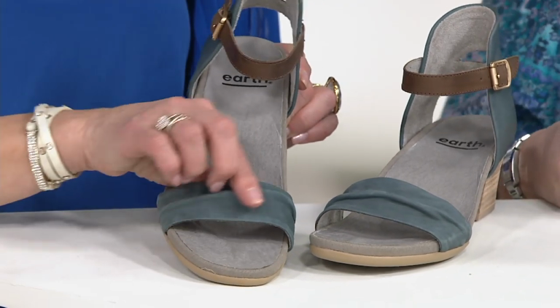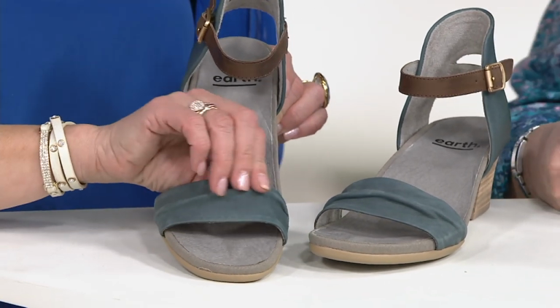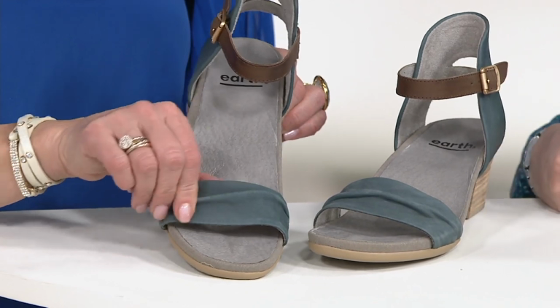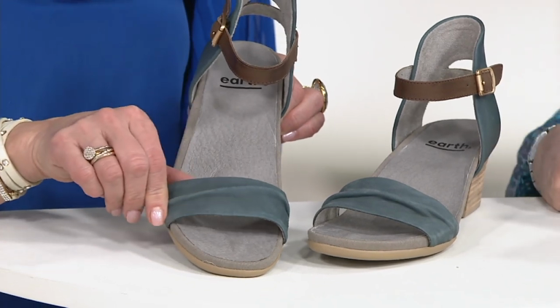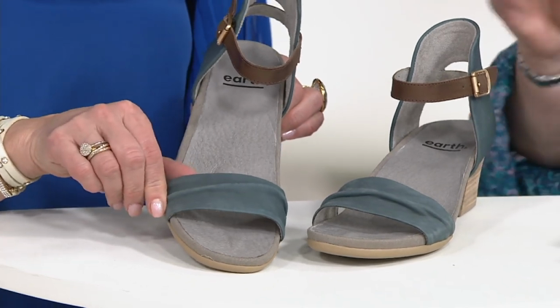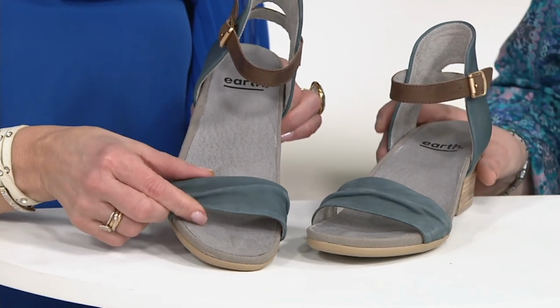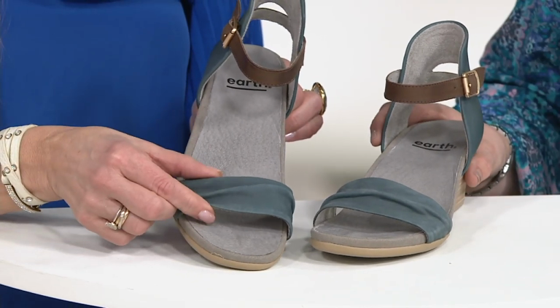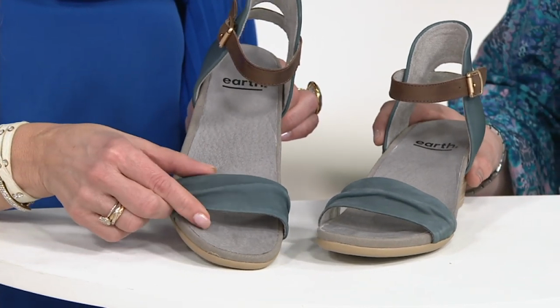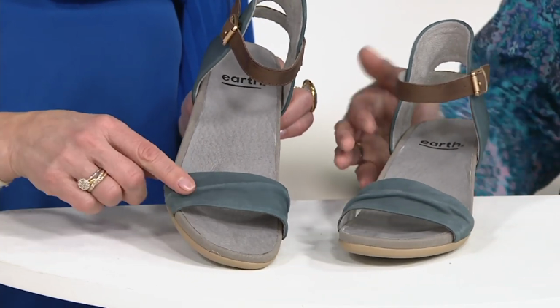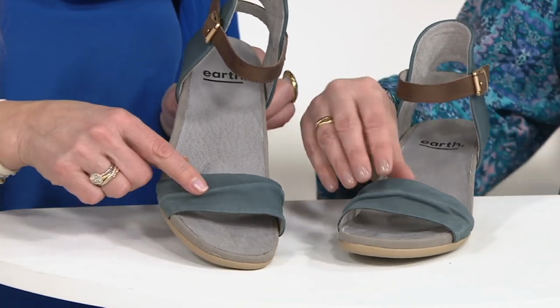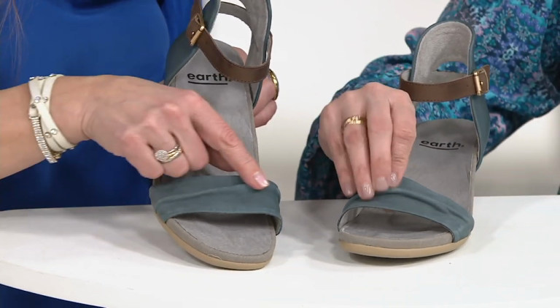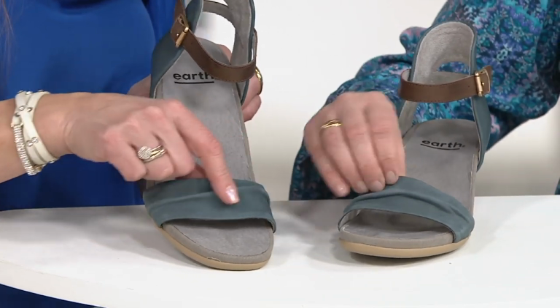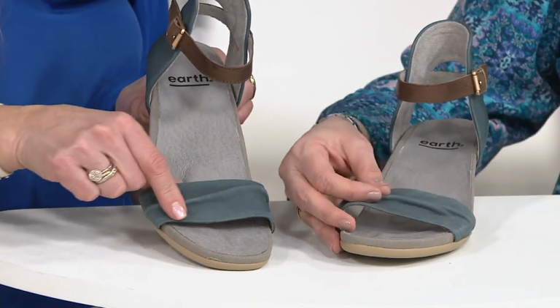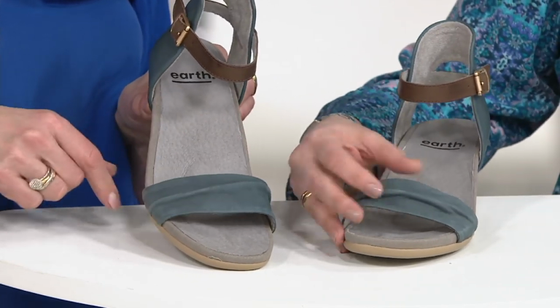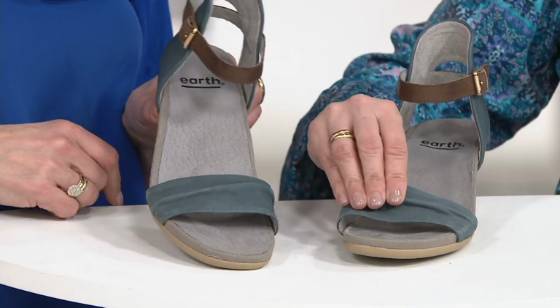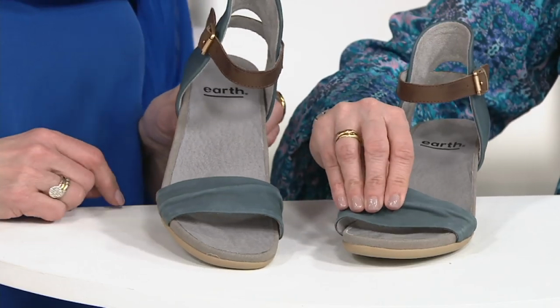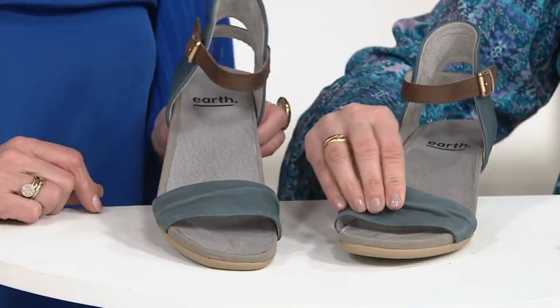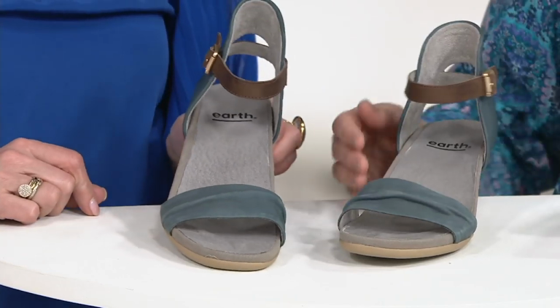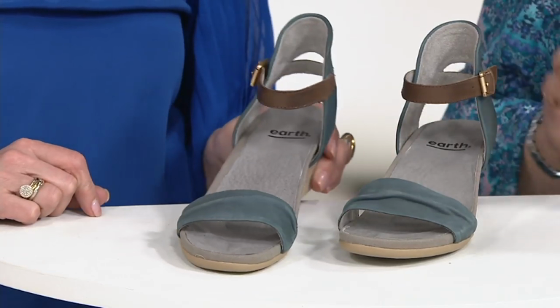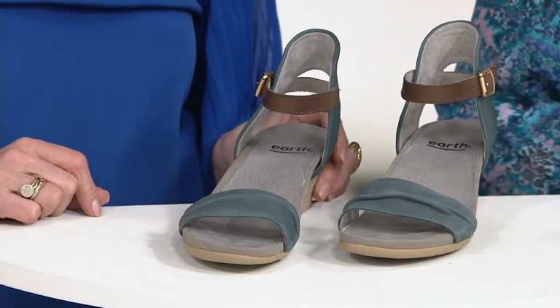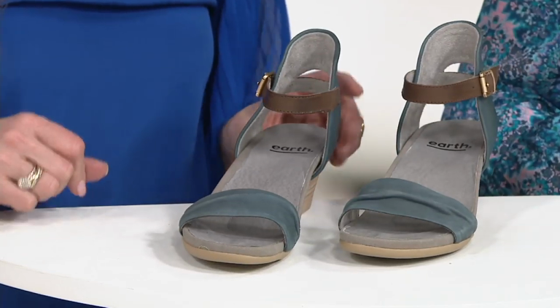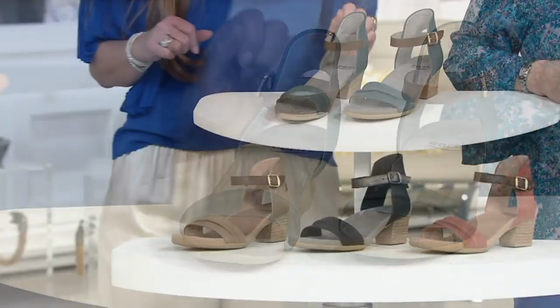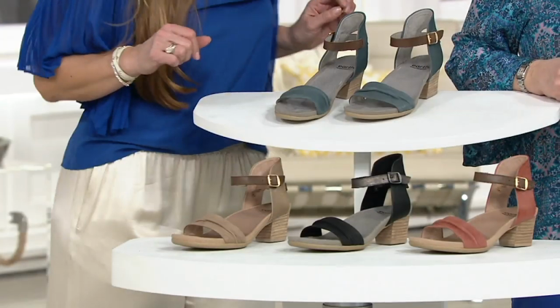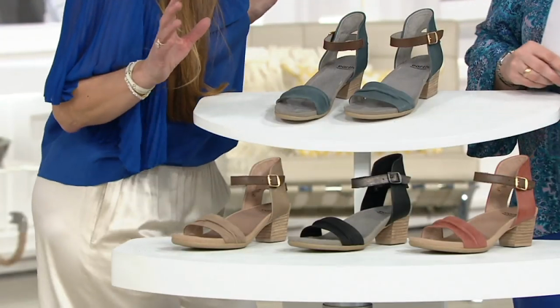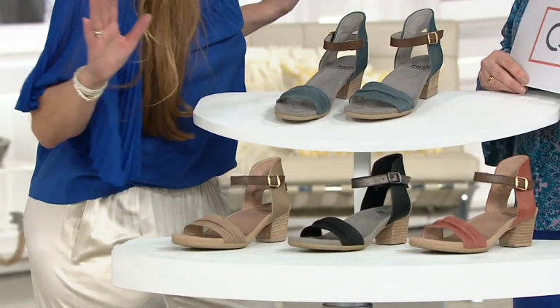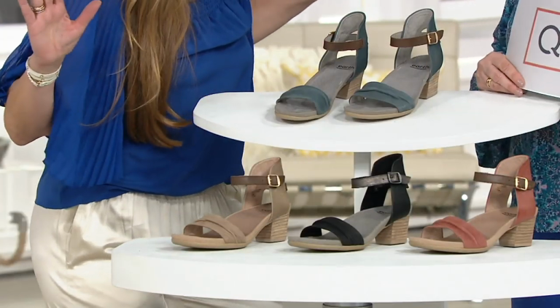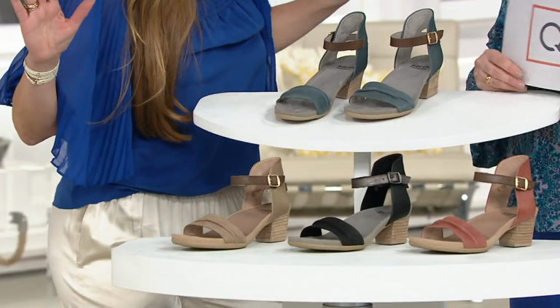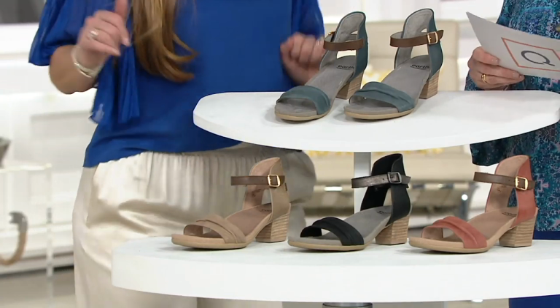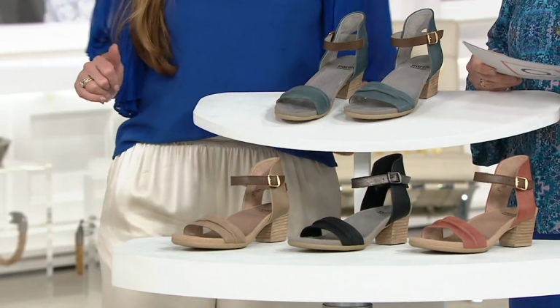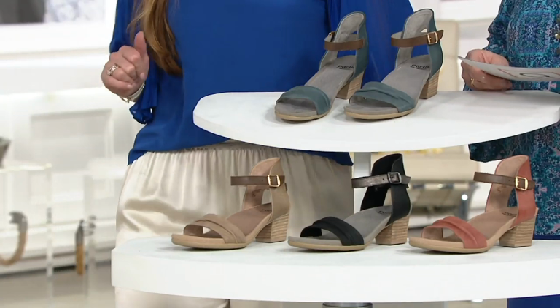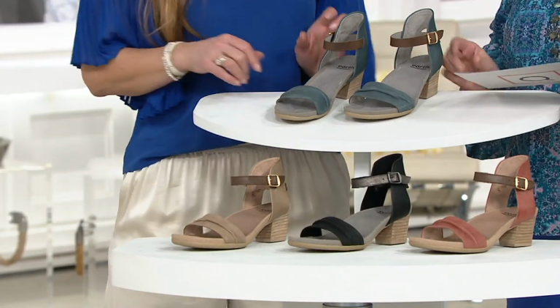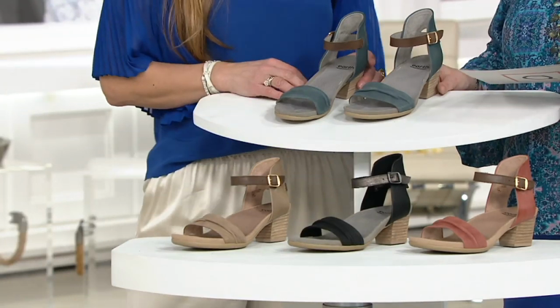There are four colors to choose from. The scrunch they're referring to is this ruching right up front. I don't know that I've ever seen the word 'scrunched' in a product description on QVC — it's the new technical shoe term. First time for everything.